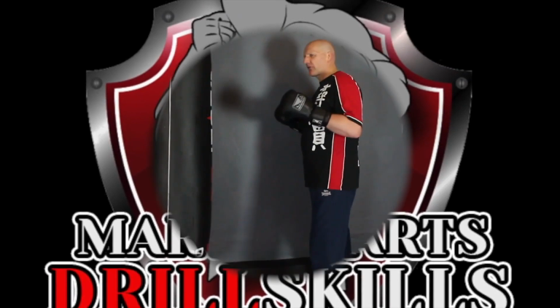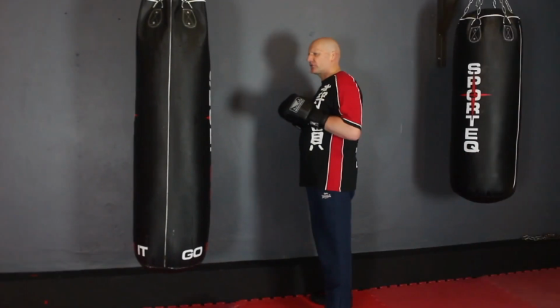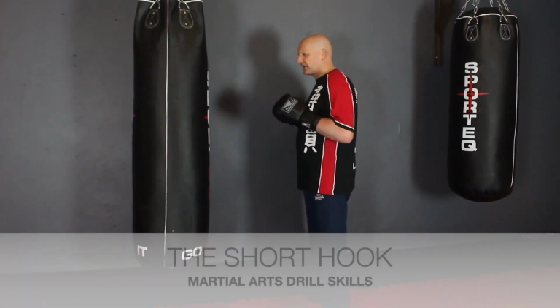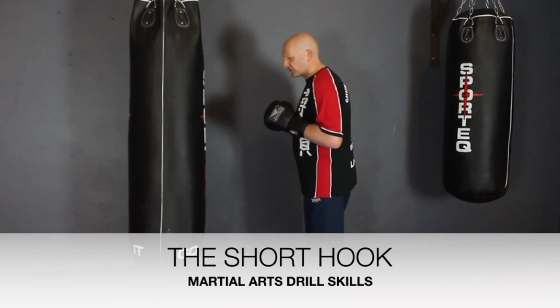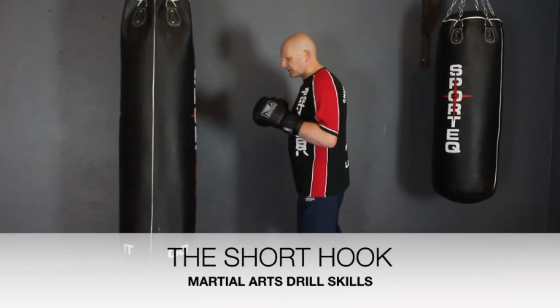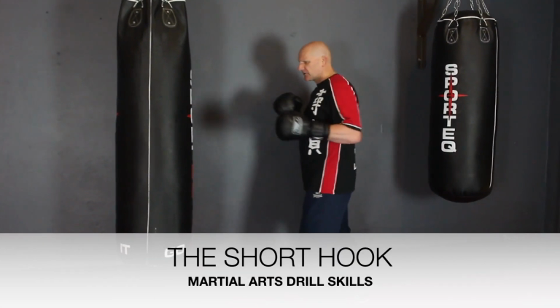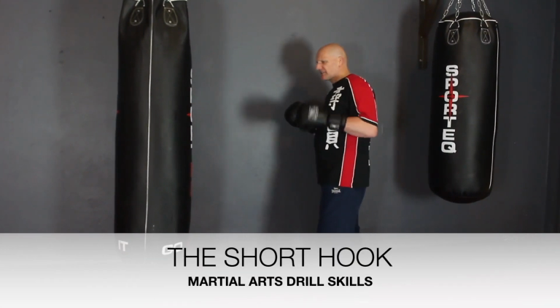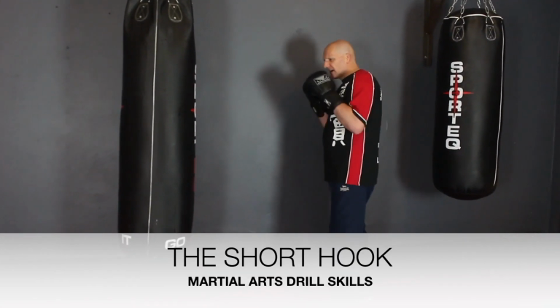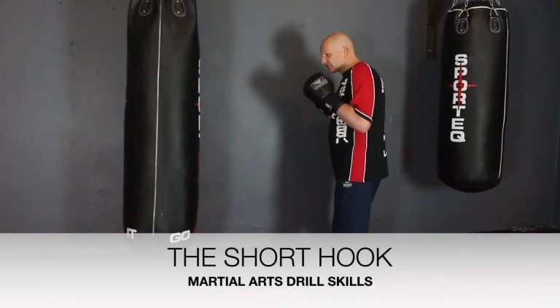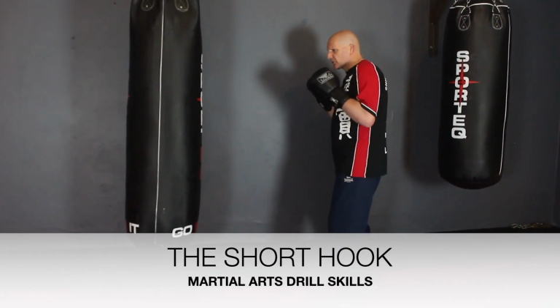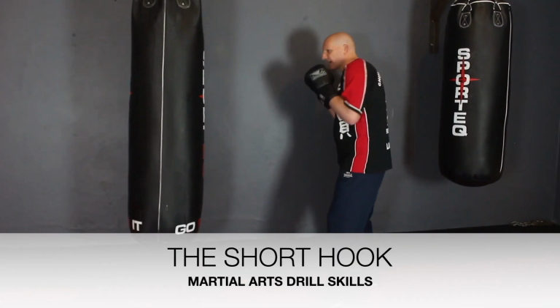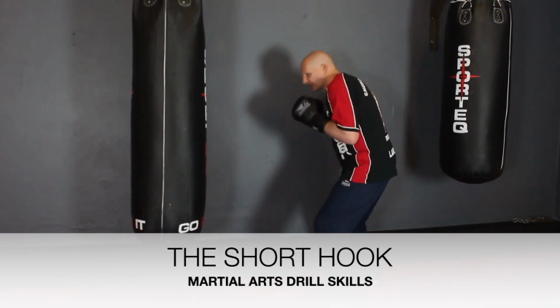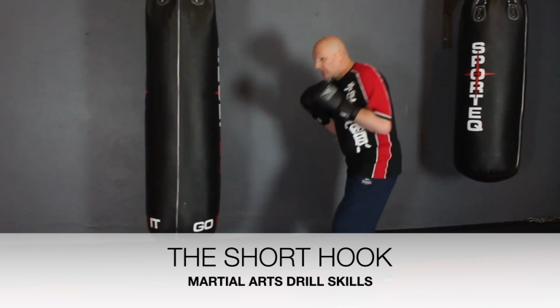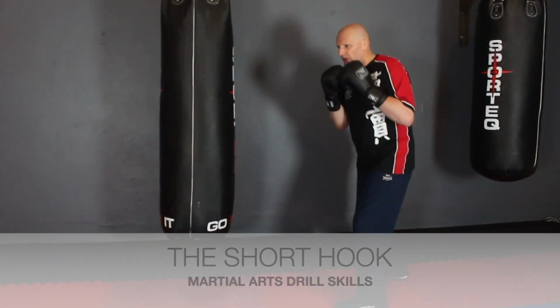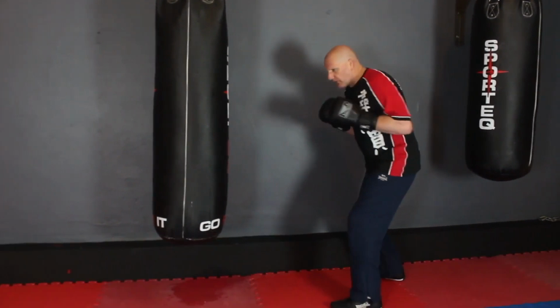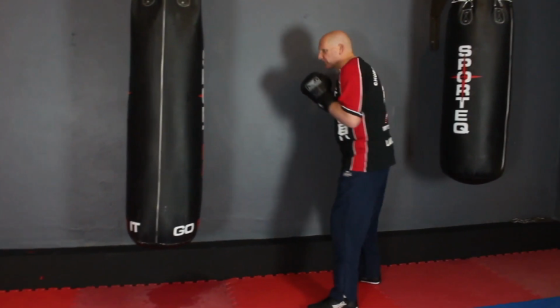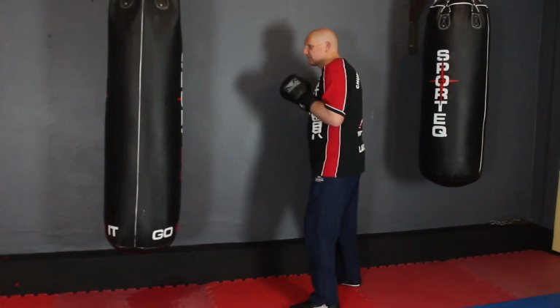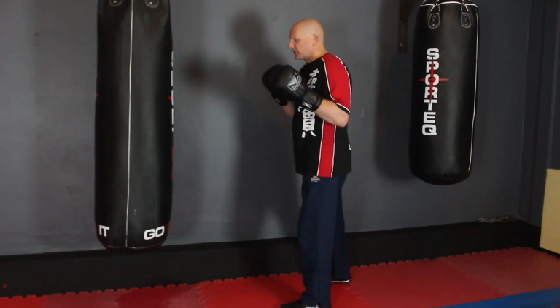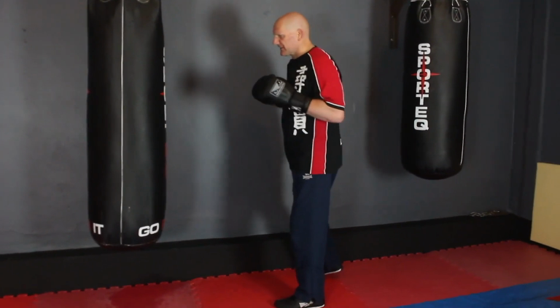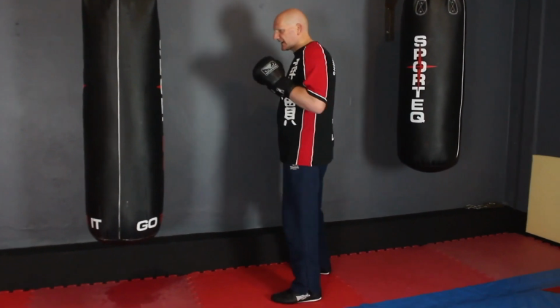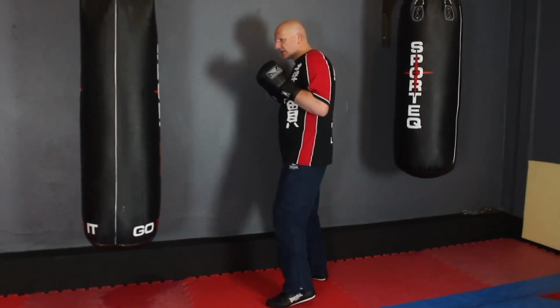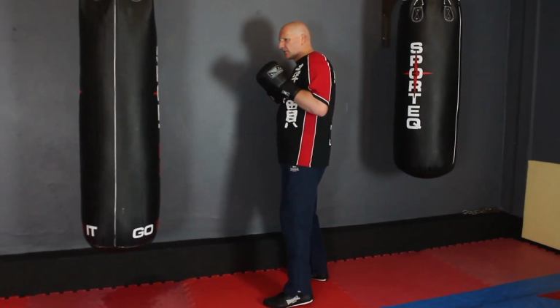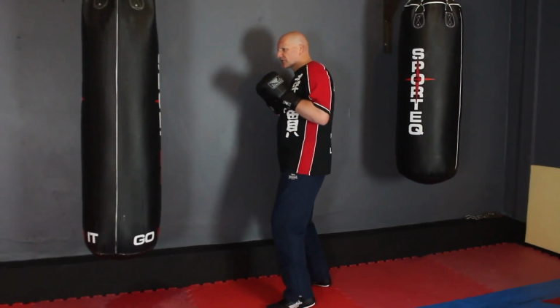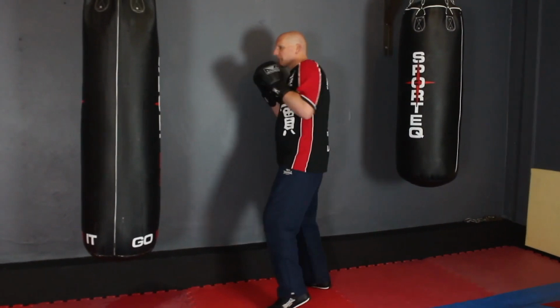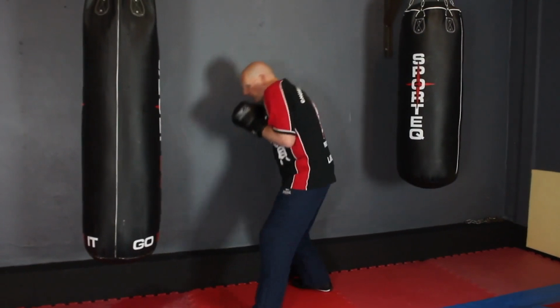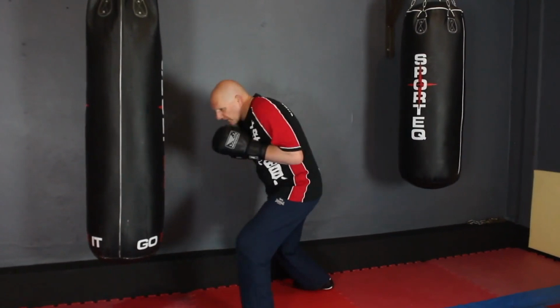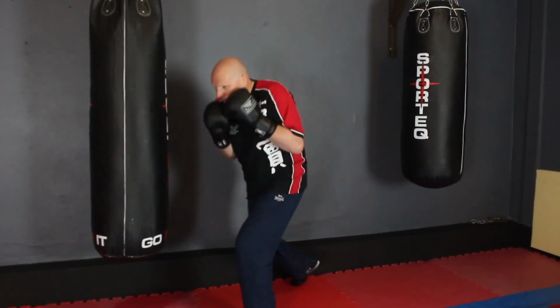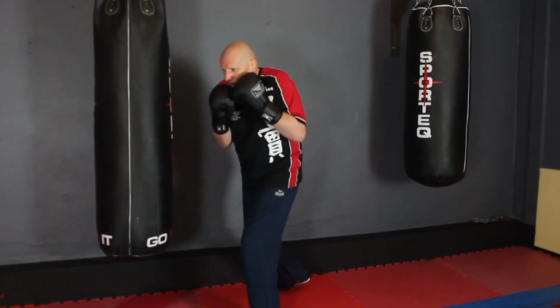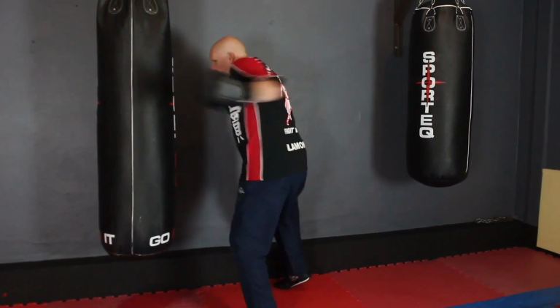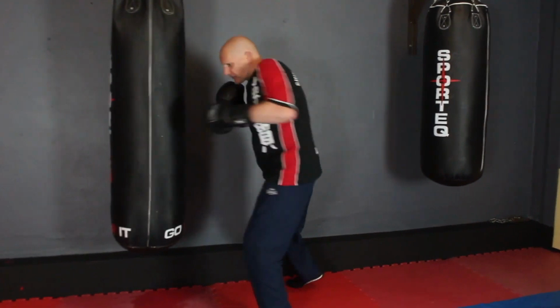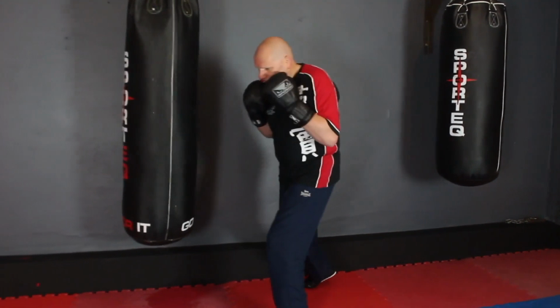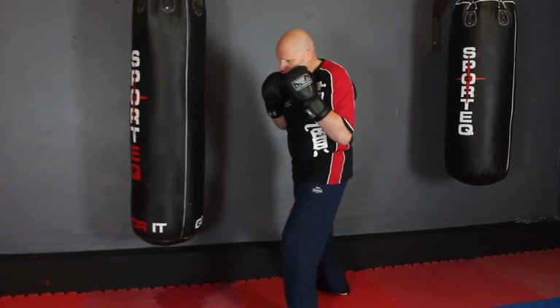I'll show you the short hook. Obviously you have to use your footwork to get in while you're going to be bobbing and weaving, which I'll cover in a second. So anyway, bobbing, weaving, and the short hook.